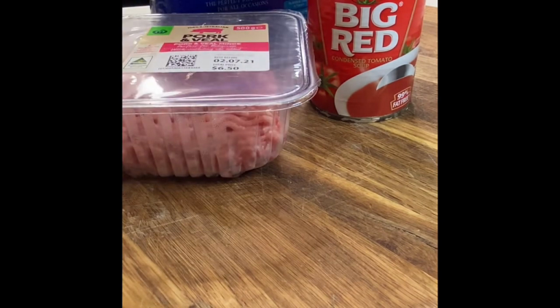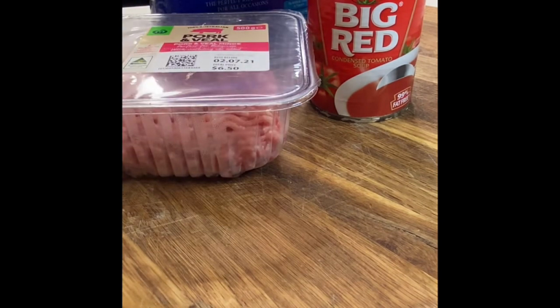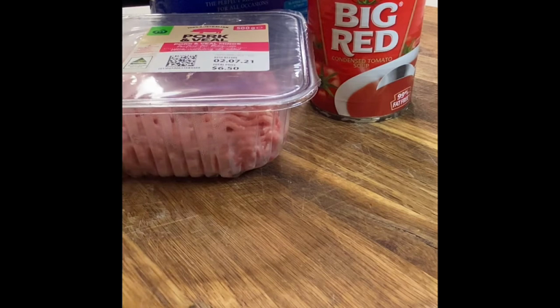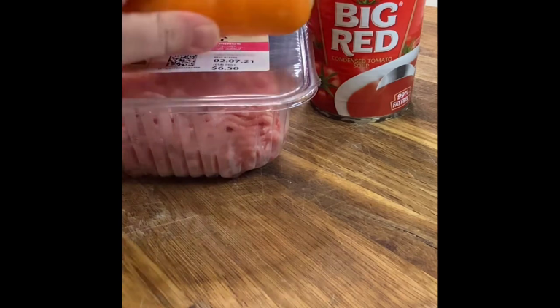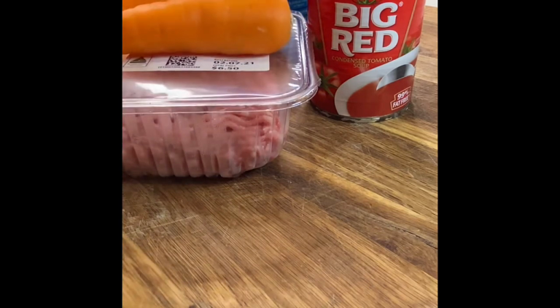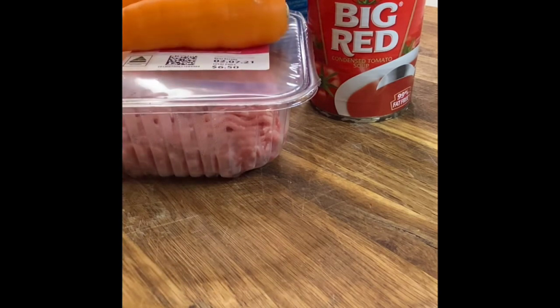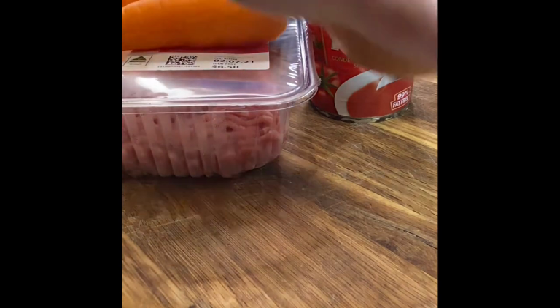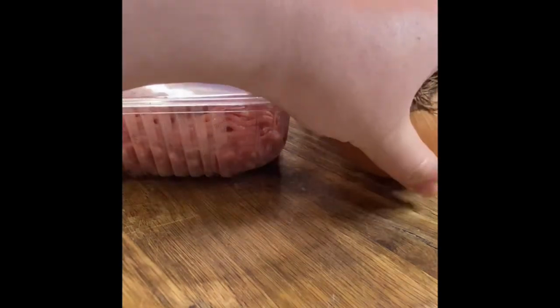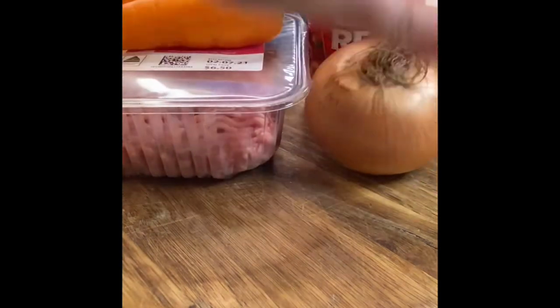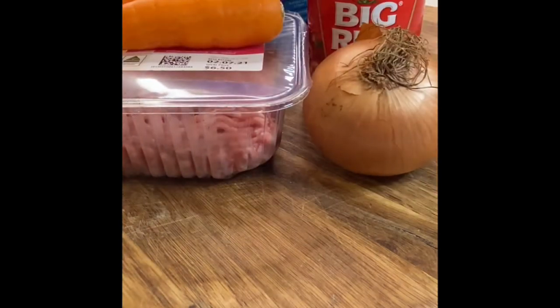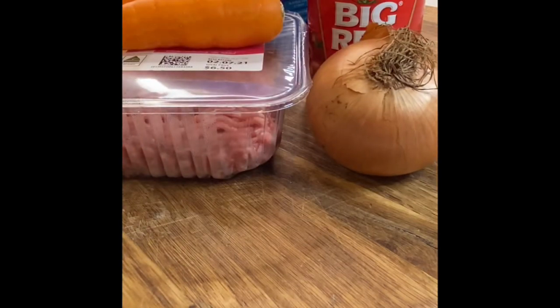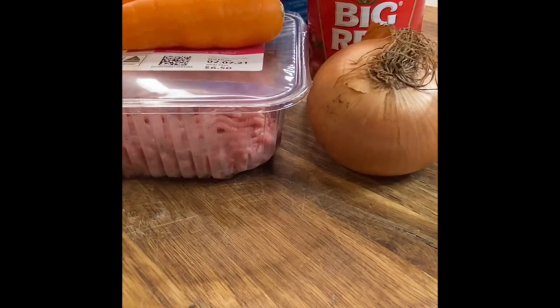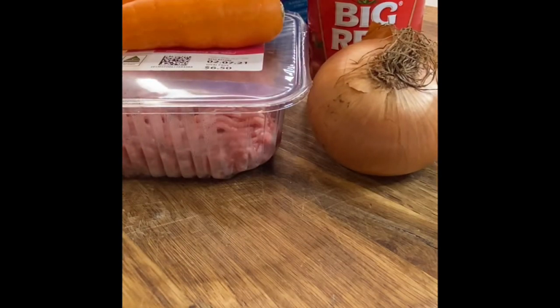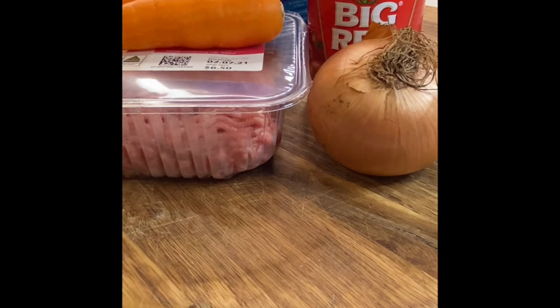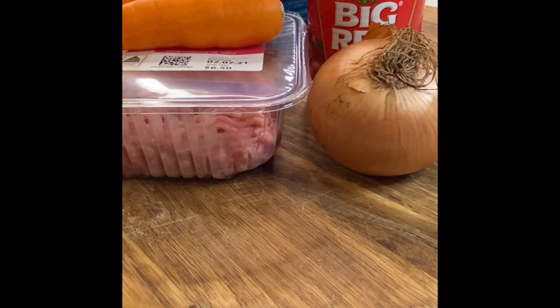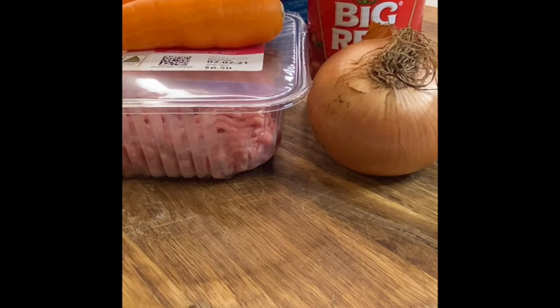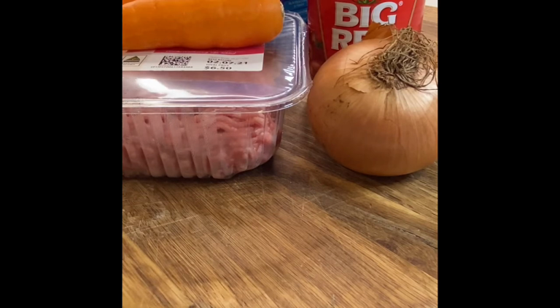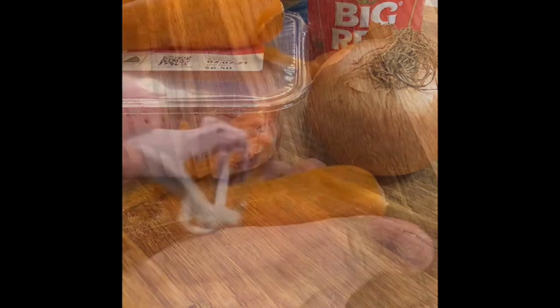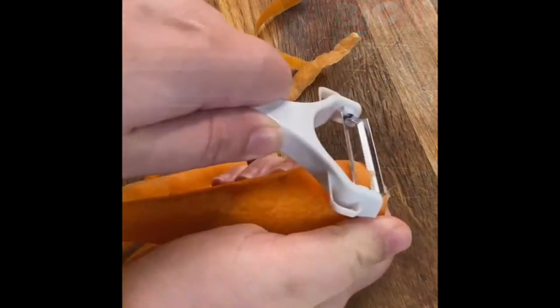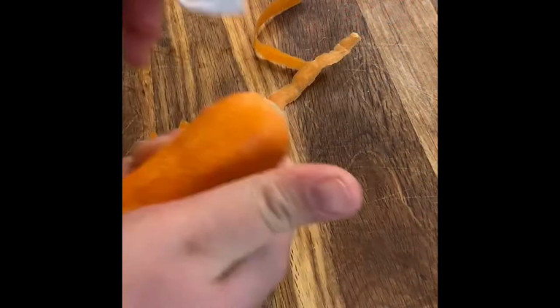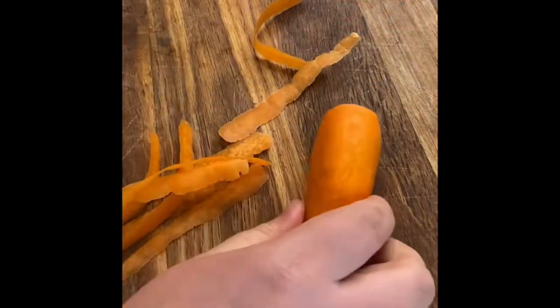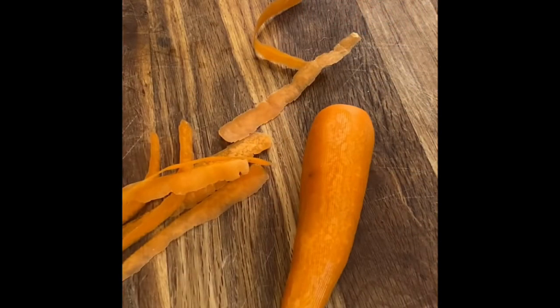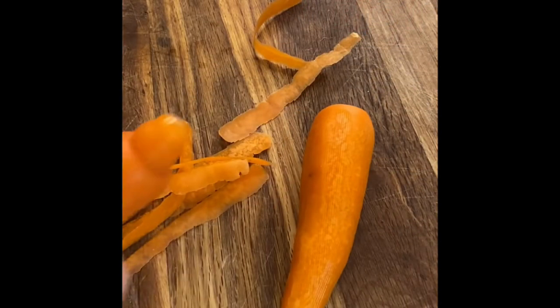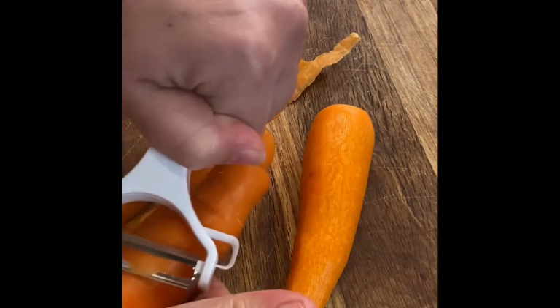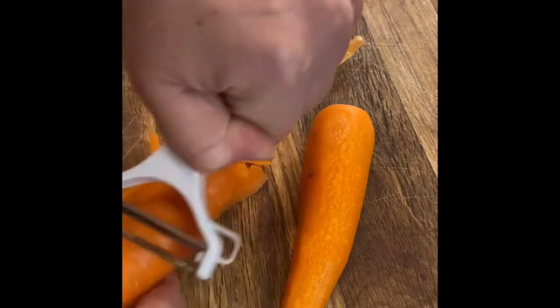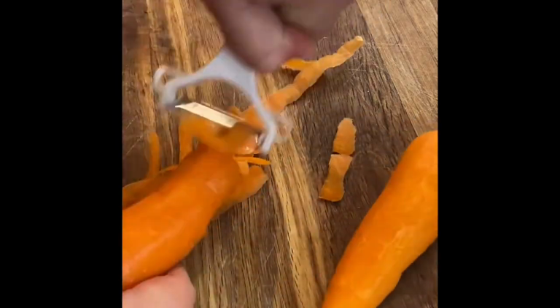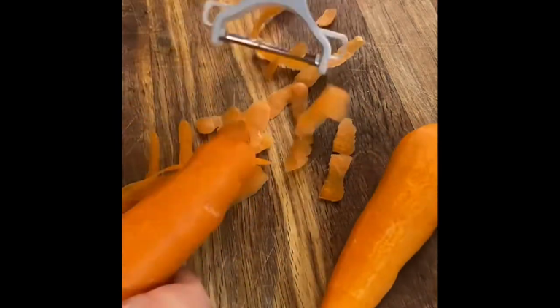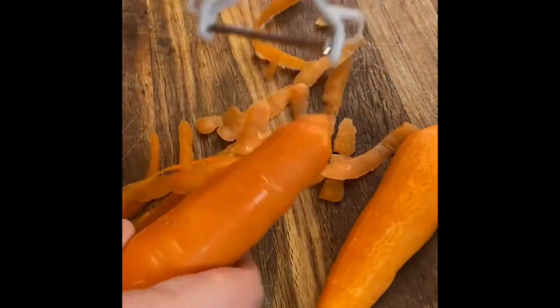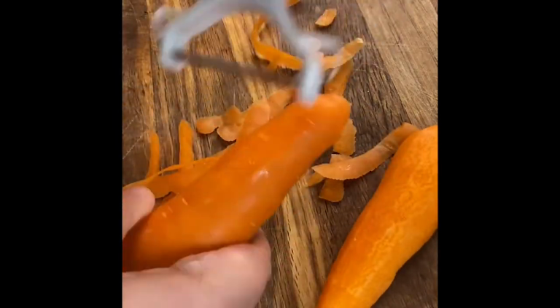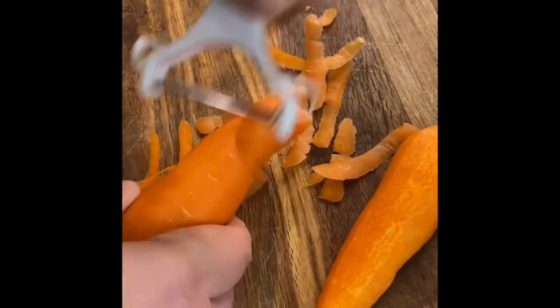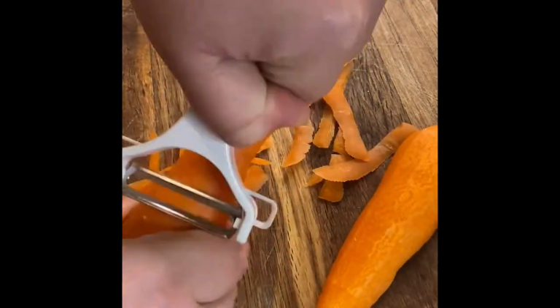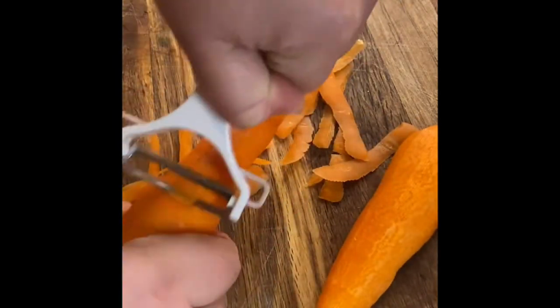Mince — preferably beef, I only had pork and veal, so use what you've got — a cup of rice, two carrots, and one brown onion. First step: peel your carrots. If you've never seen how to peel a carrot in your life, well congratulations, this is how you do it — it's pretty simple.